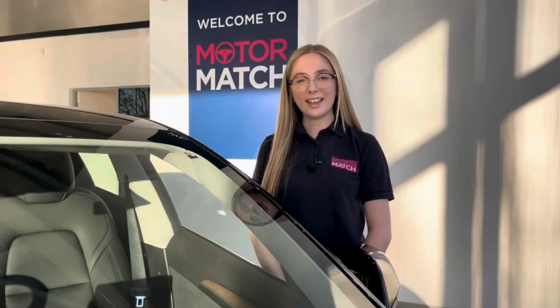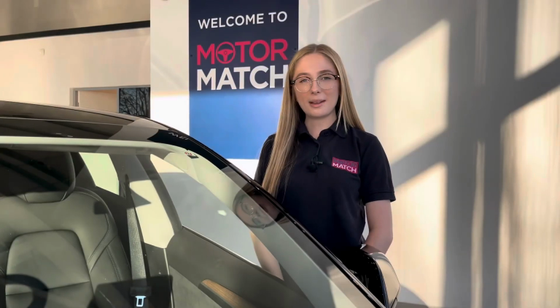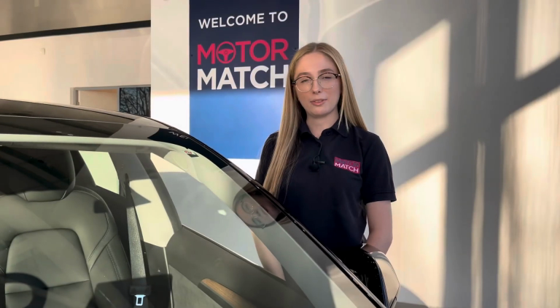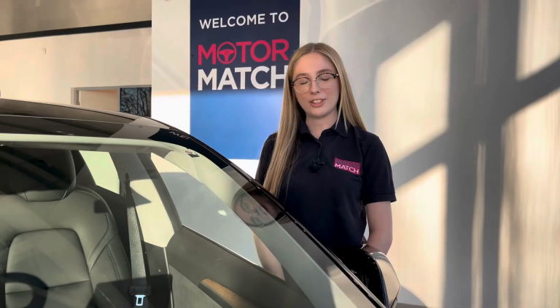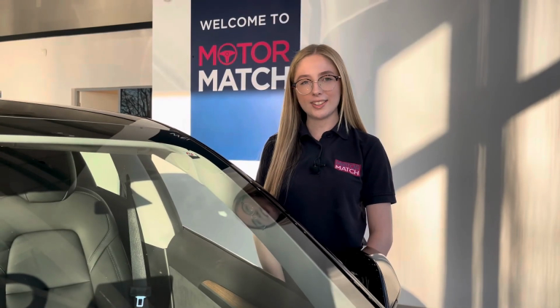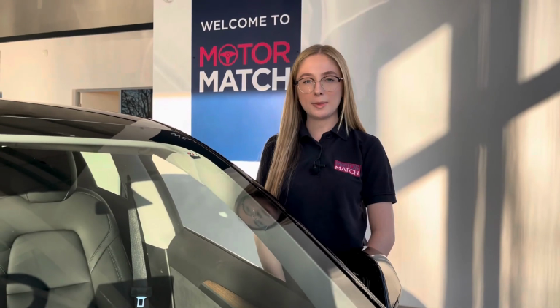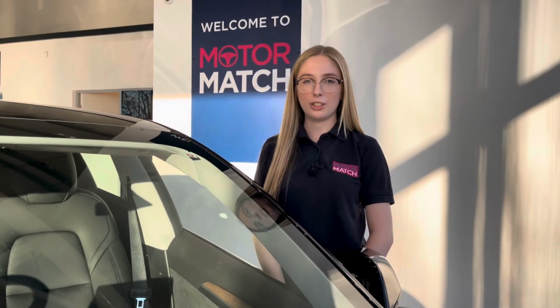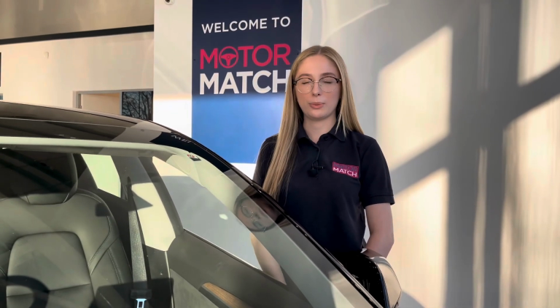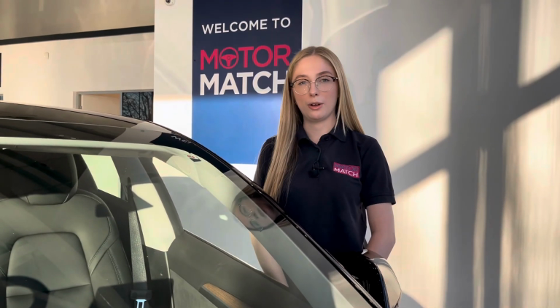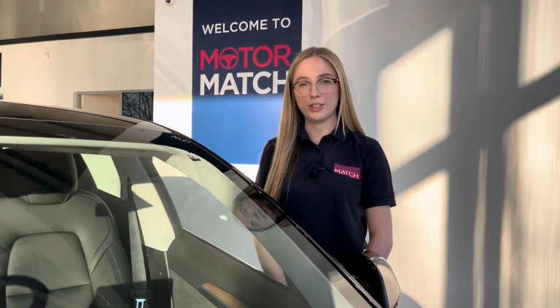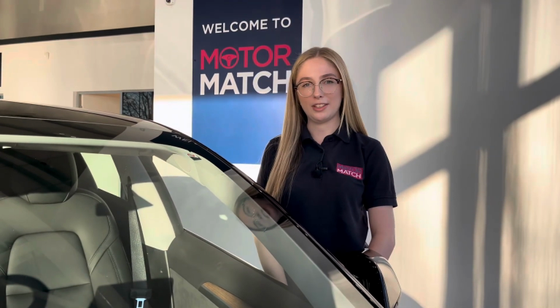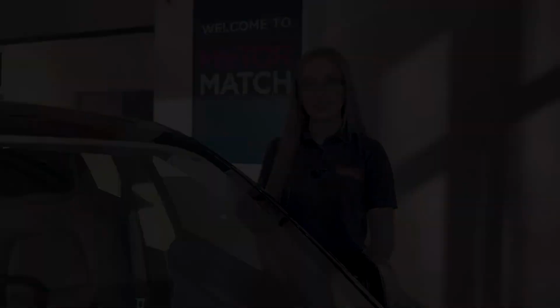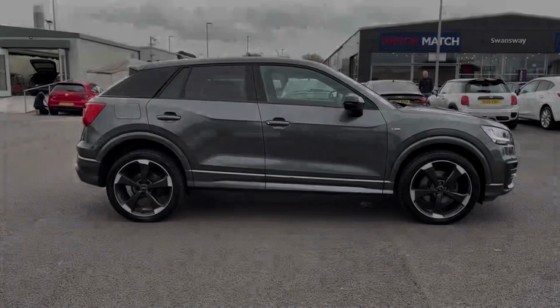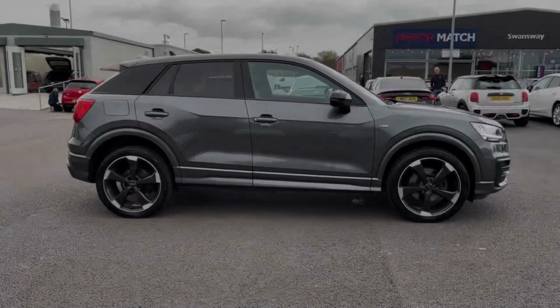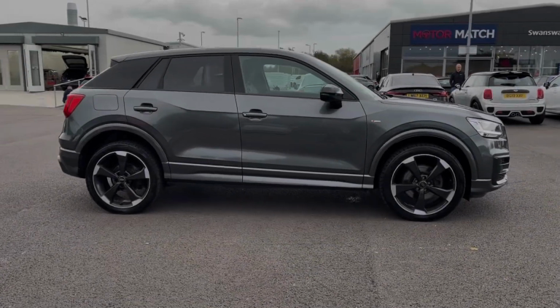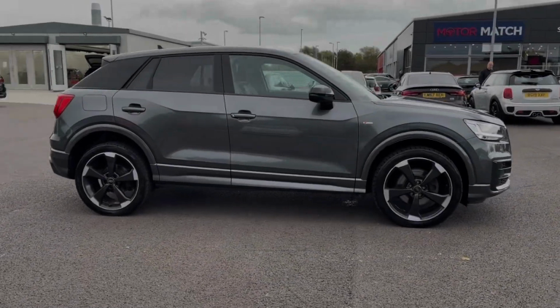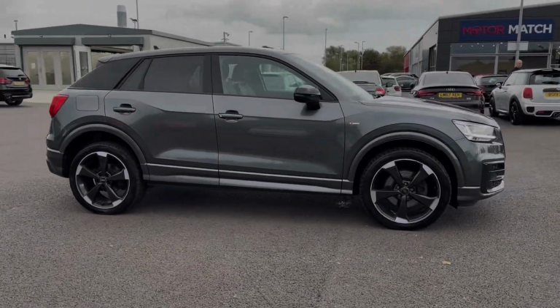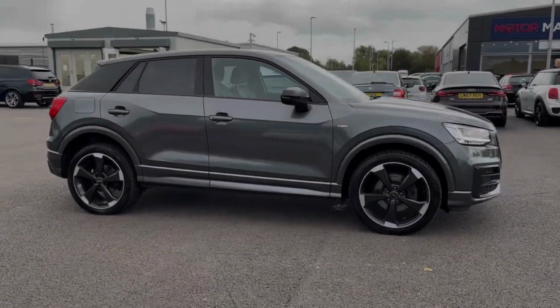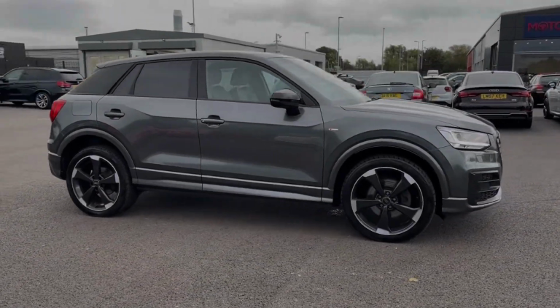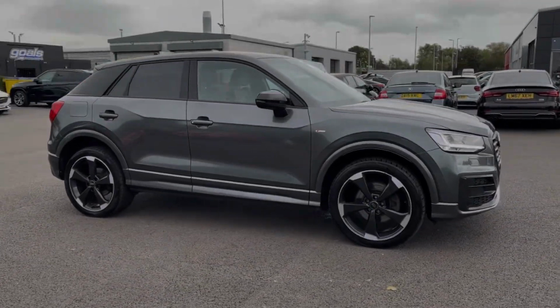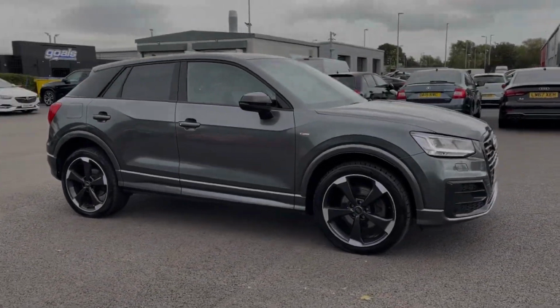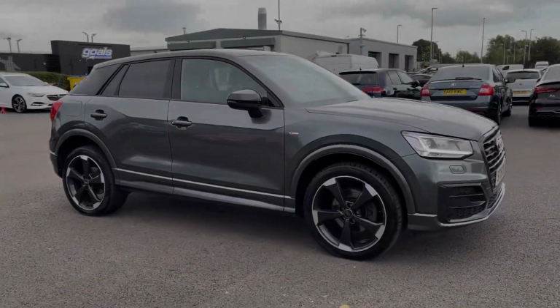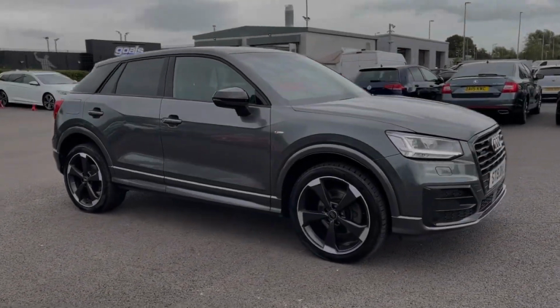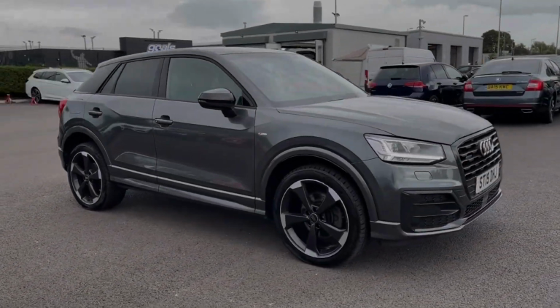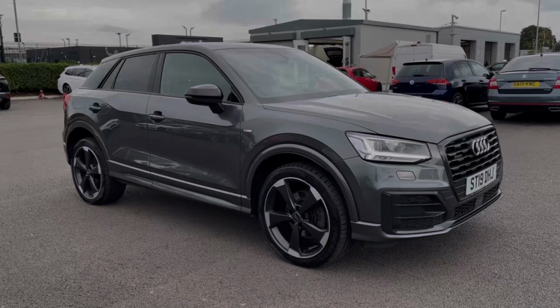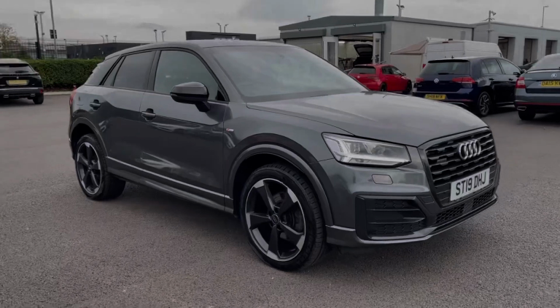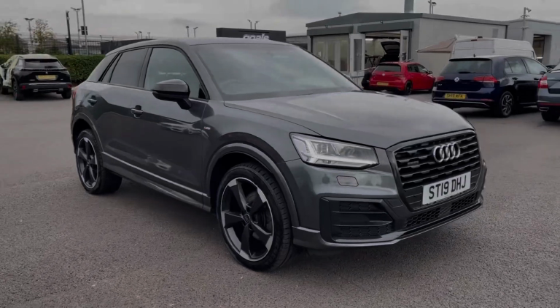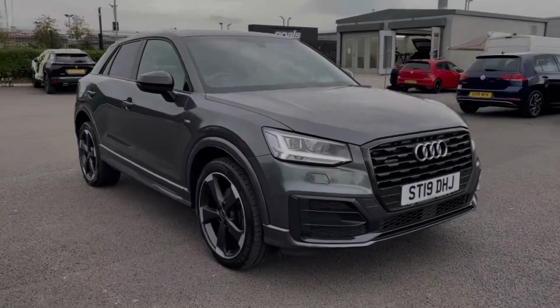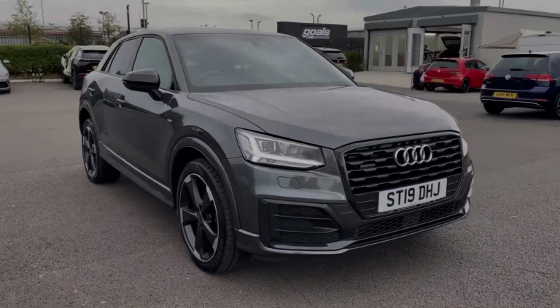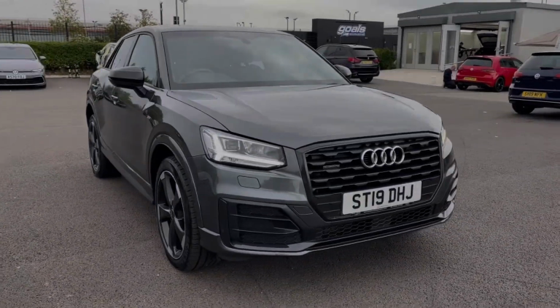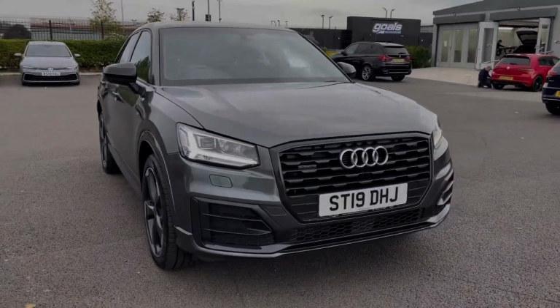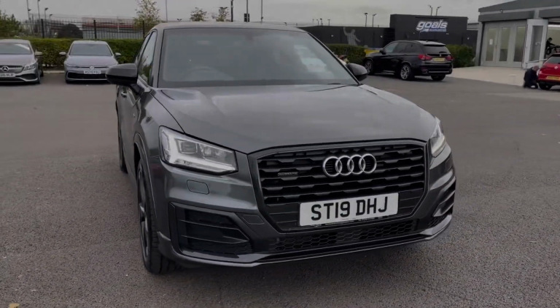Hi there, I'm Becca from Motor Match Chester and I'm going to be taking you around one of our approved used vehicles. This is the Audi Q2 Black Edition Quattro, a 2019 model coming with the 2 litre petrol engine and automatic transmission.